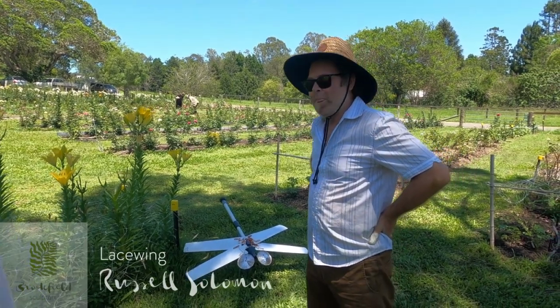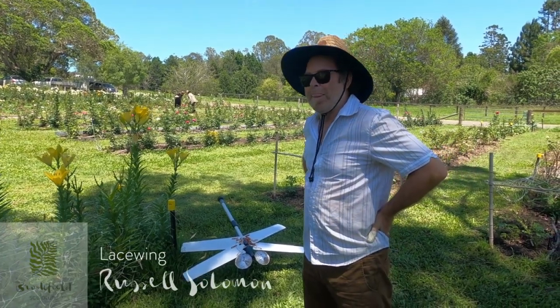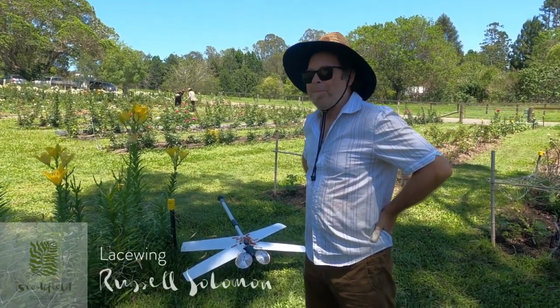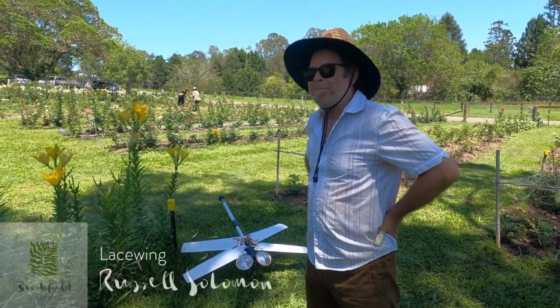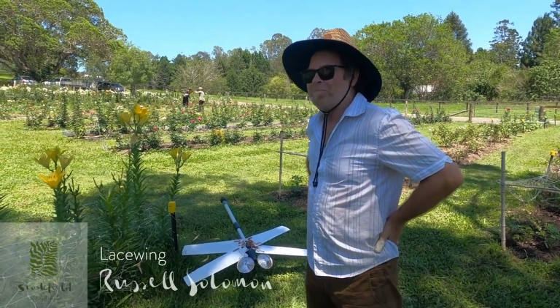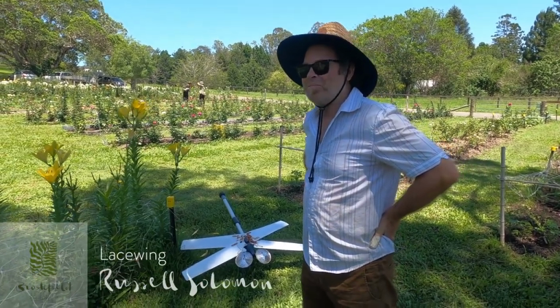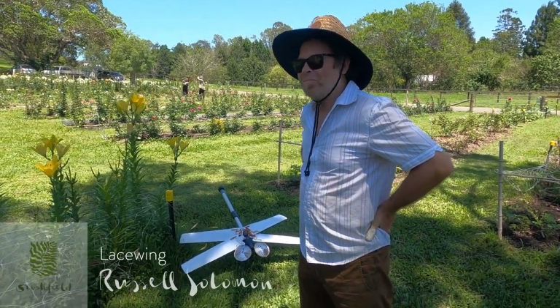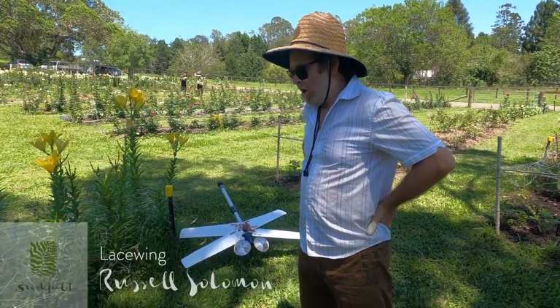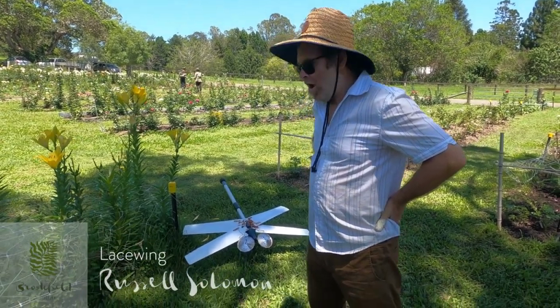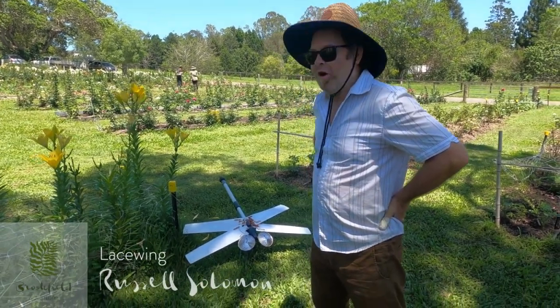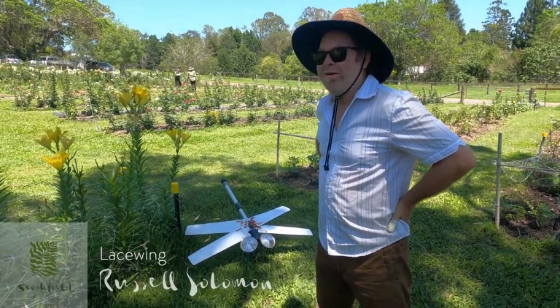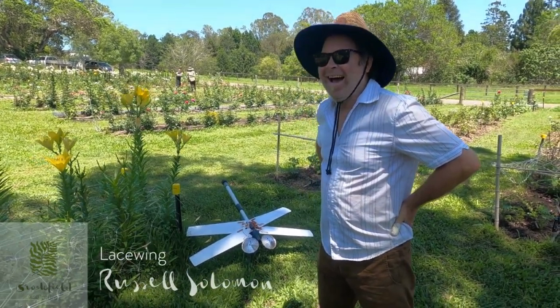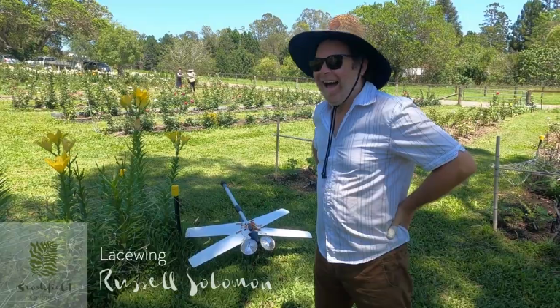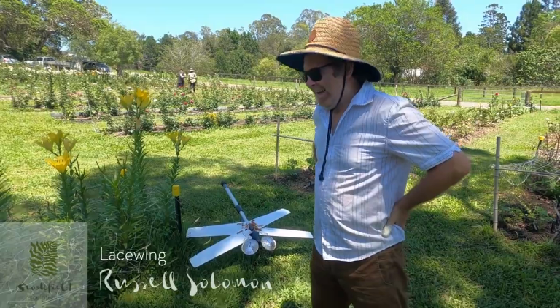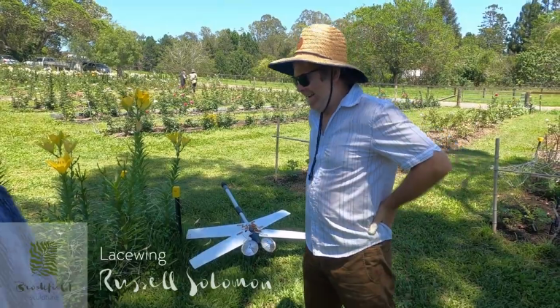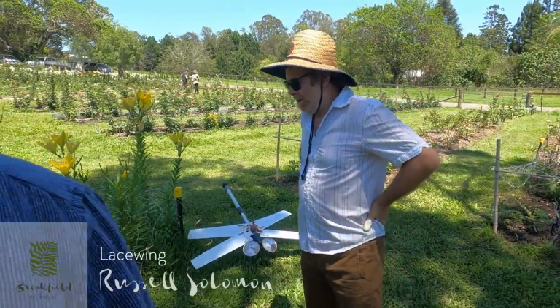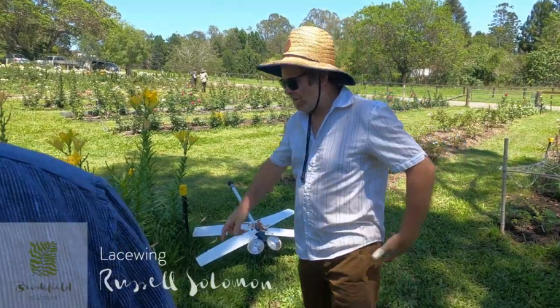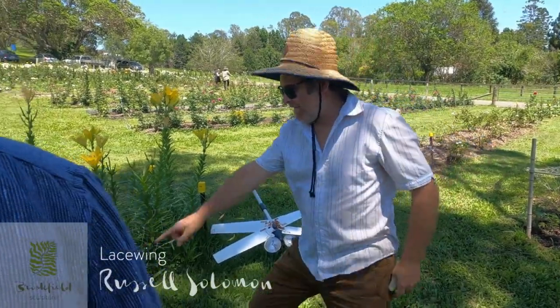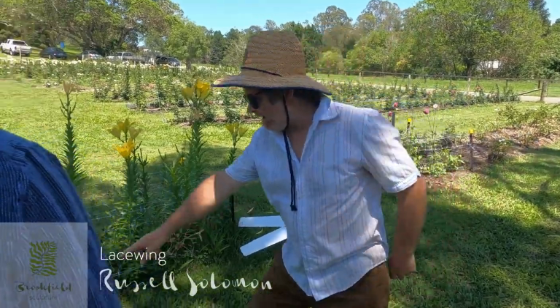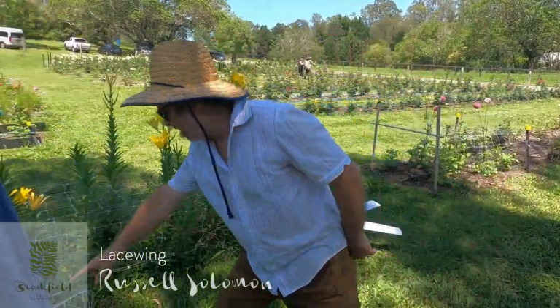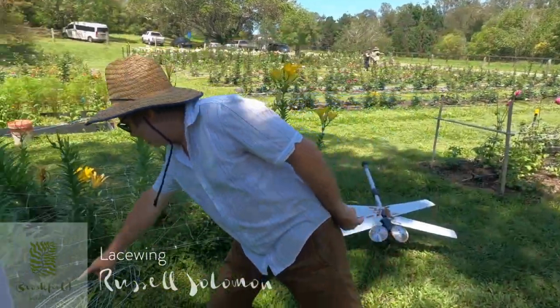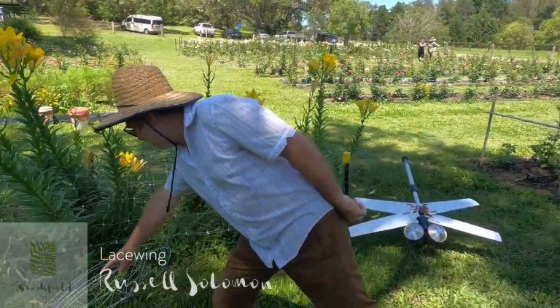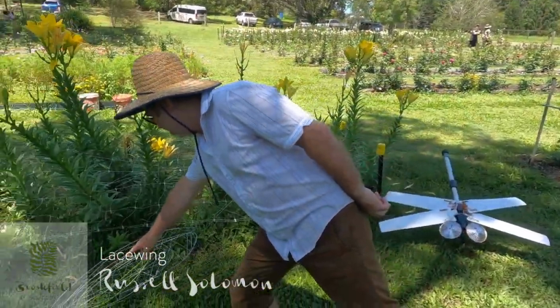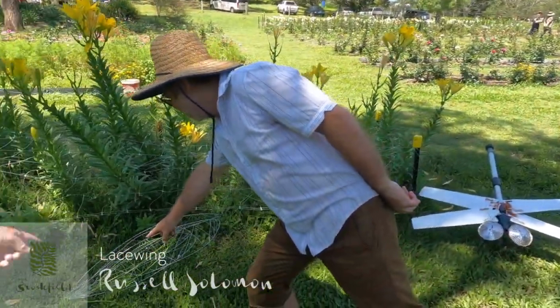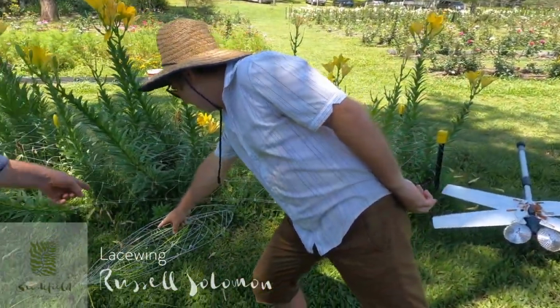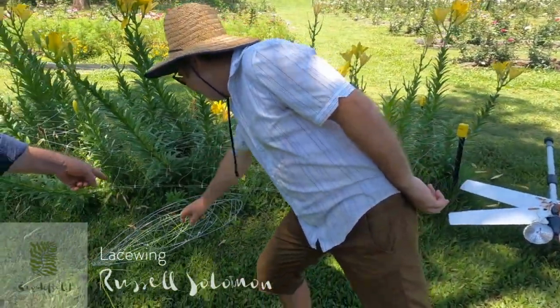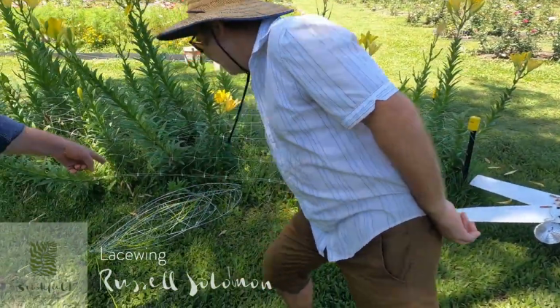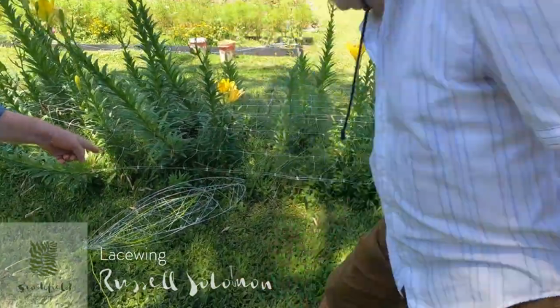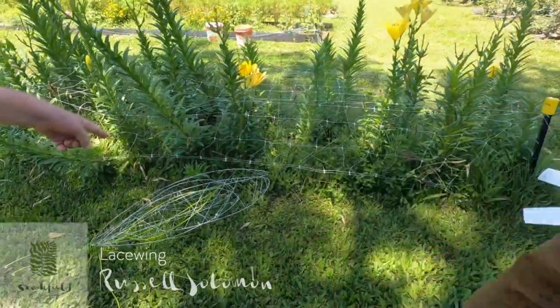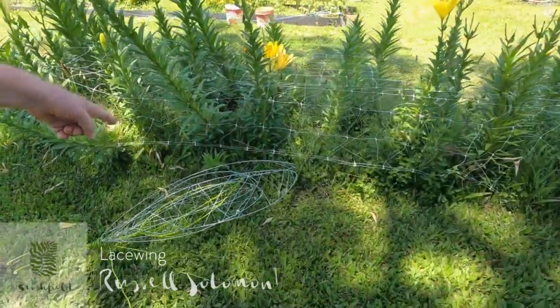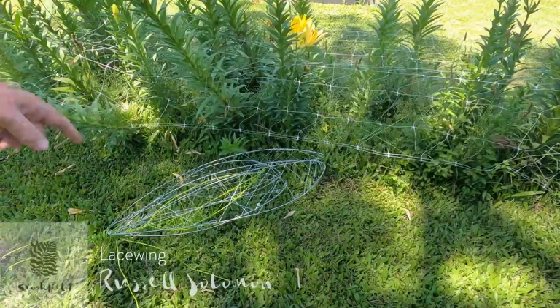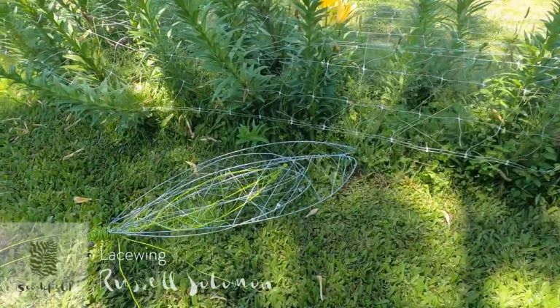Are these good looking enough to attract other insects? I hope so. Look, there's one there. Oh, look, here's one — it's working already. Fantastic.